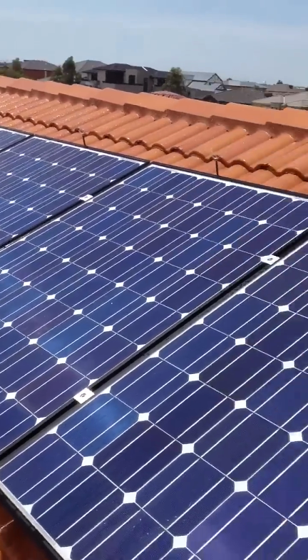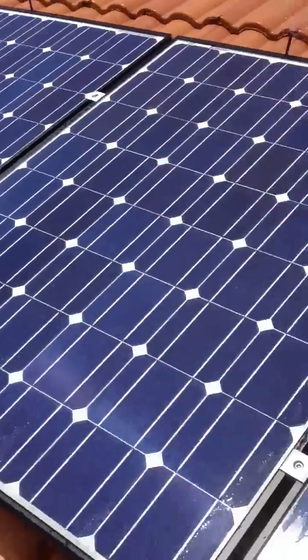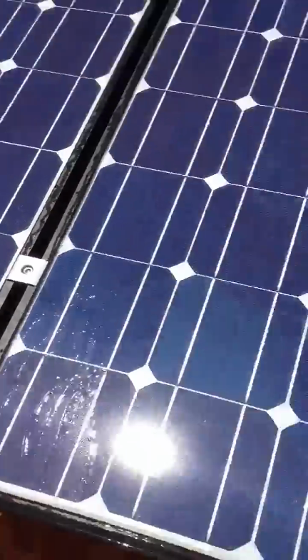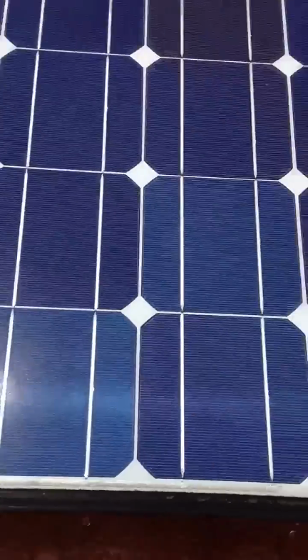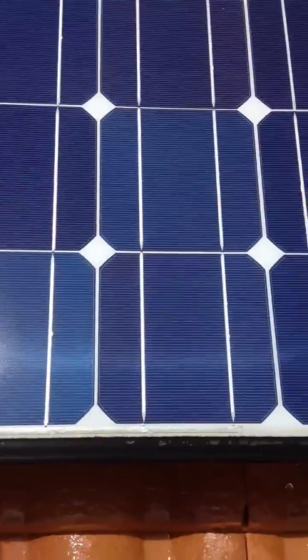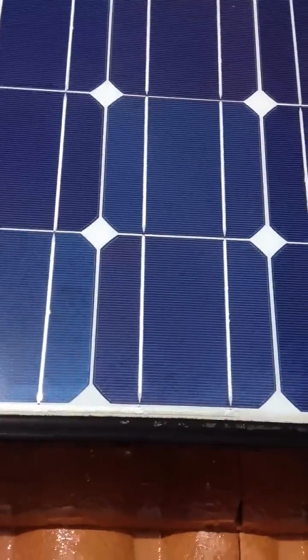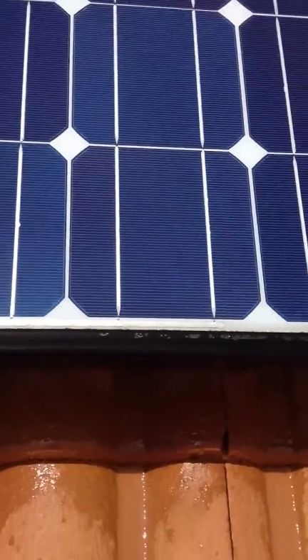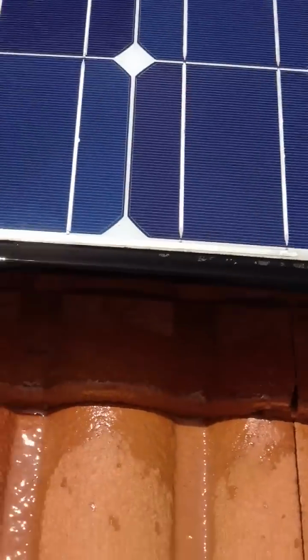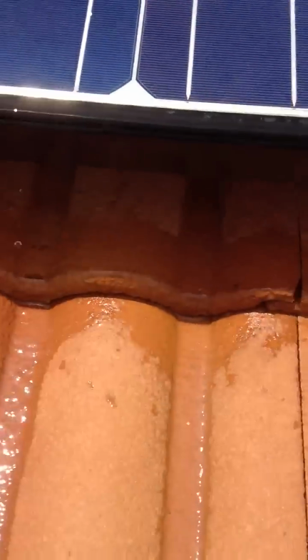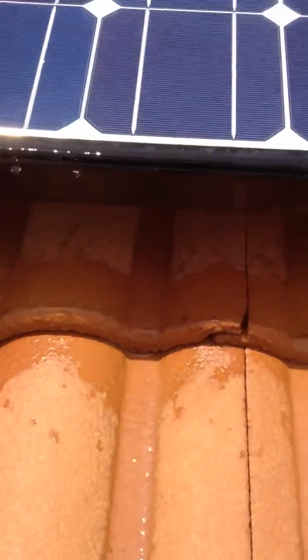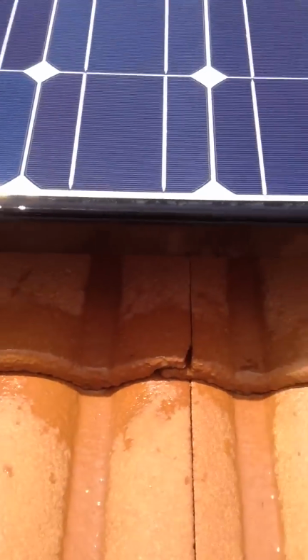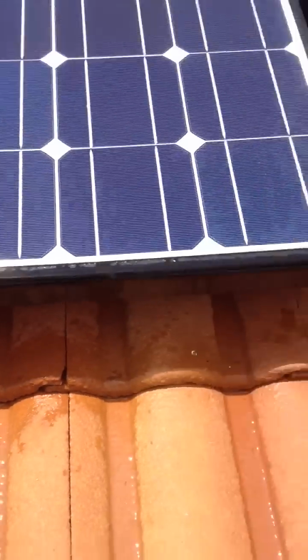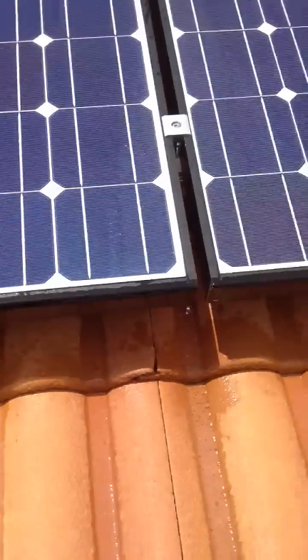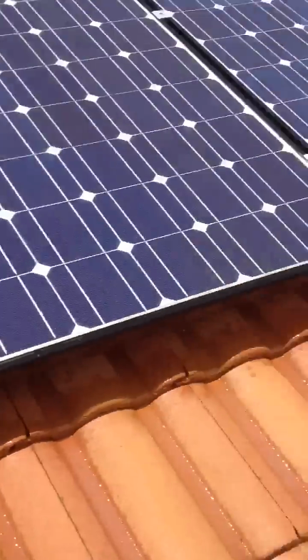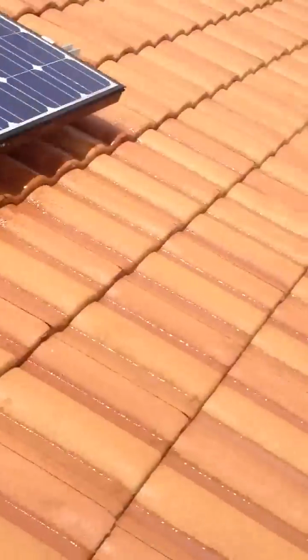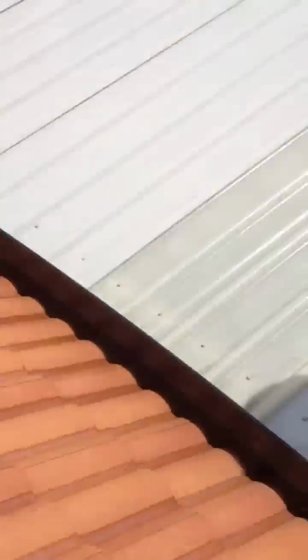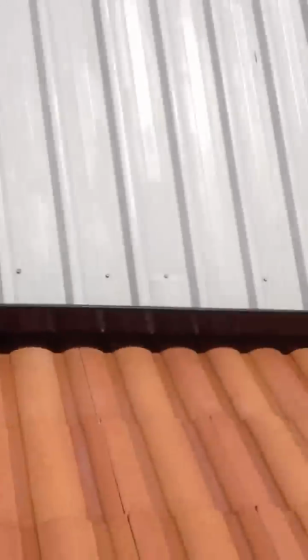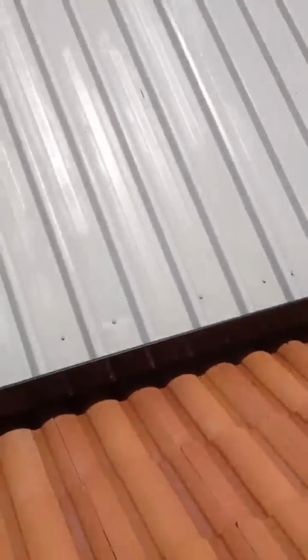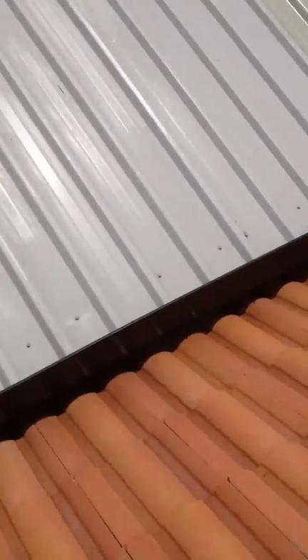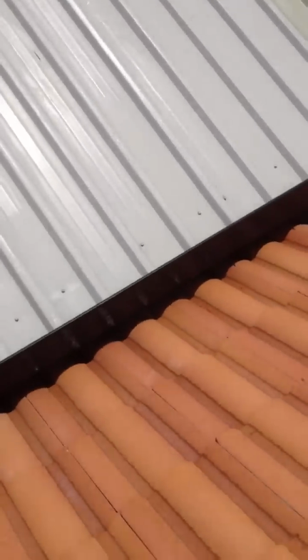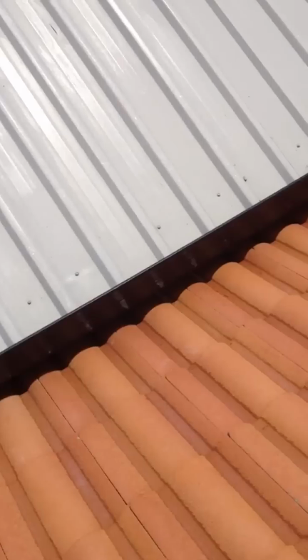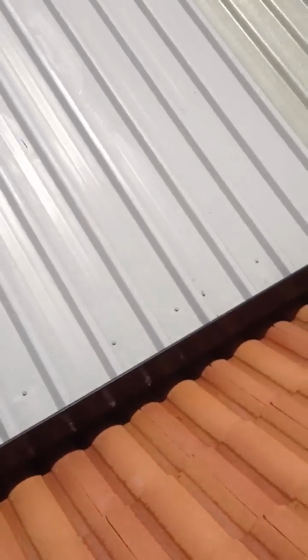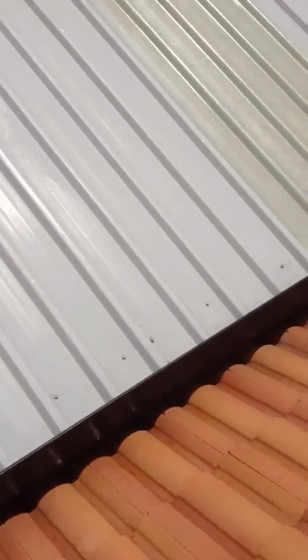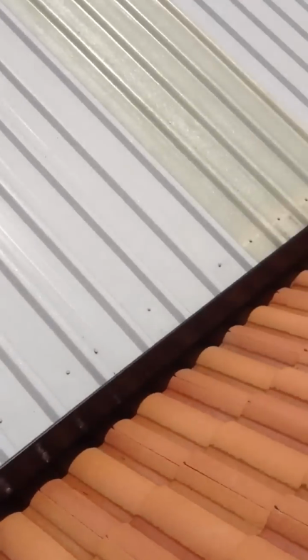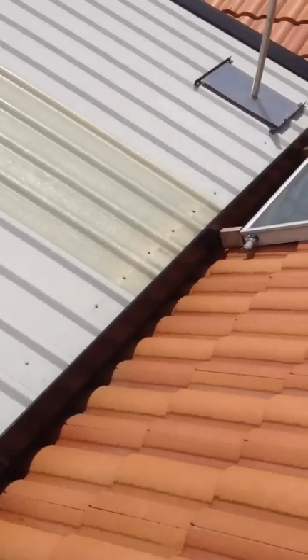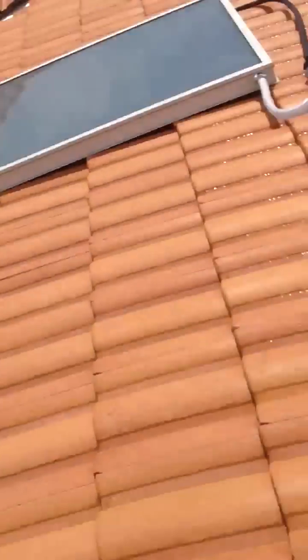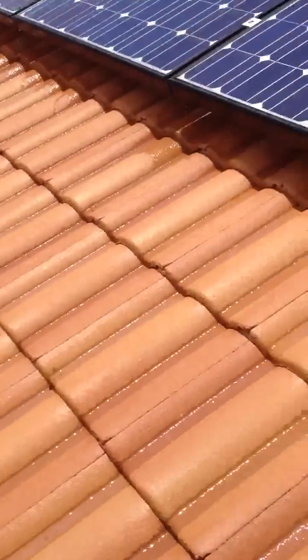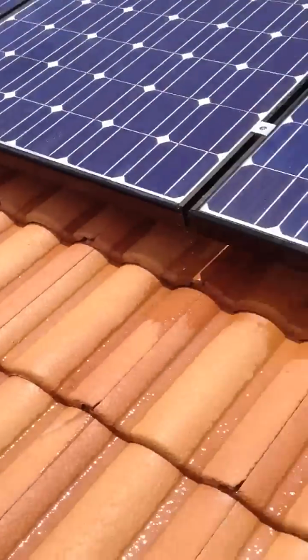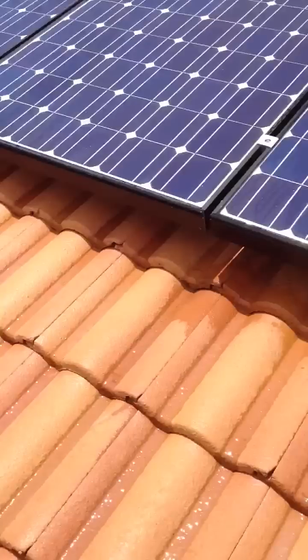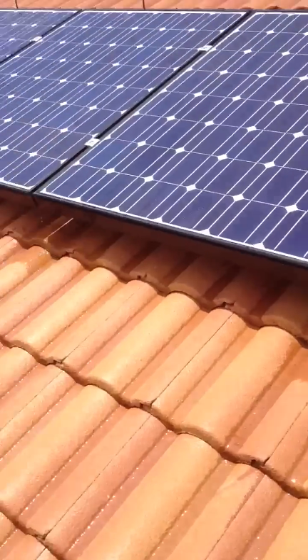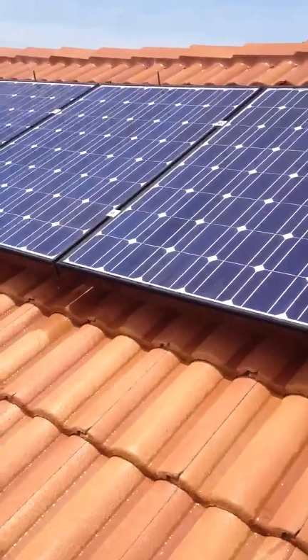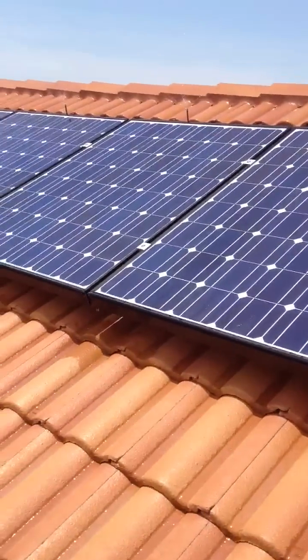The water just runs down the front, drips off the front onto the roof, down at the gutters. And all my gutters are hooked up to rainwater tanks, so the water ends up back in a tank anyway — so it's not like I'm wasting too much water.